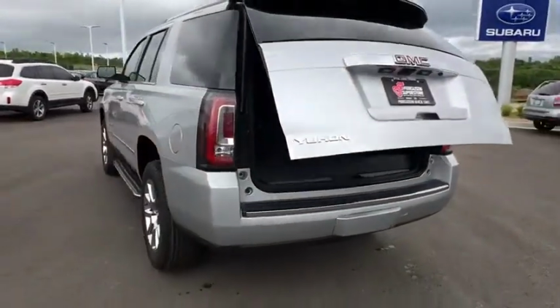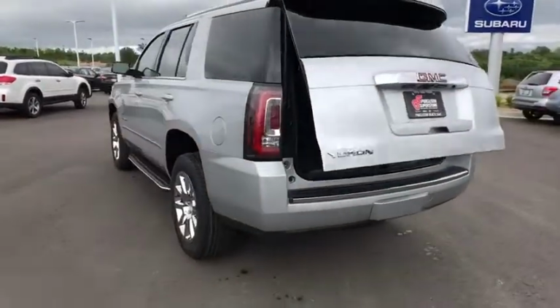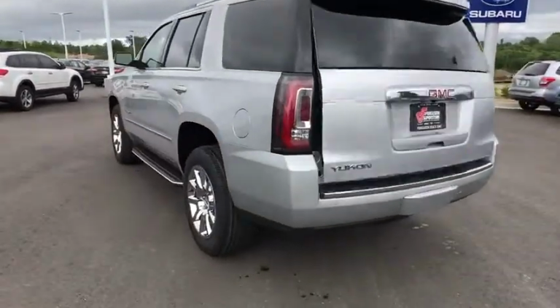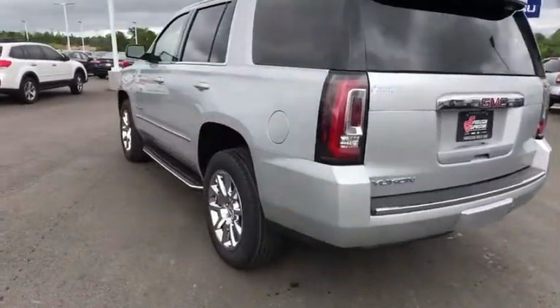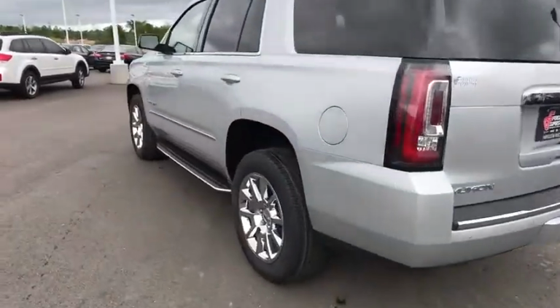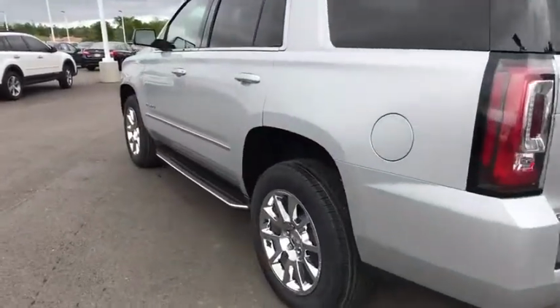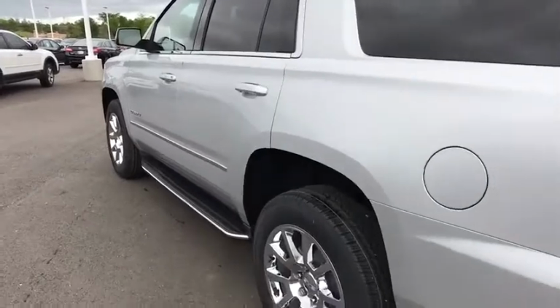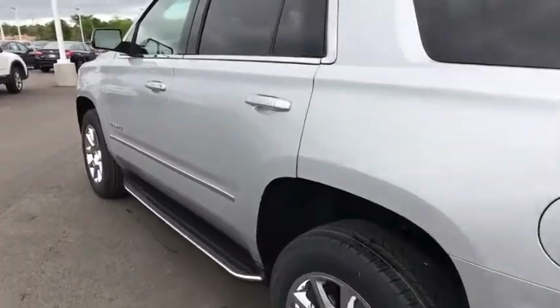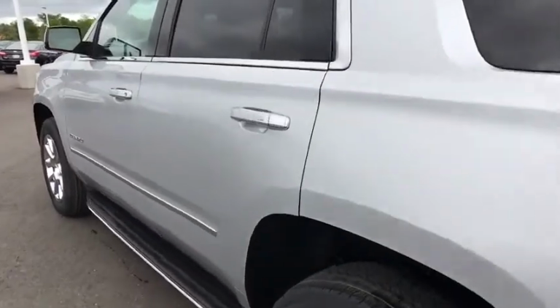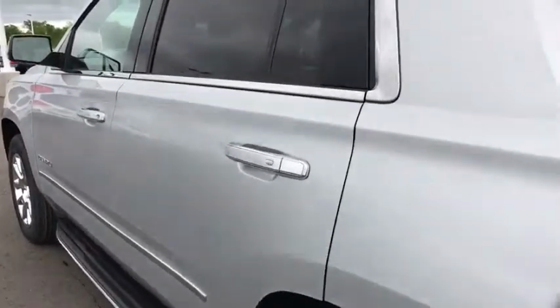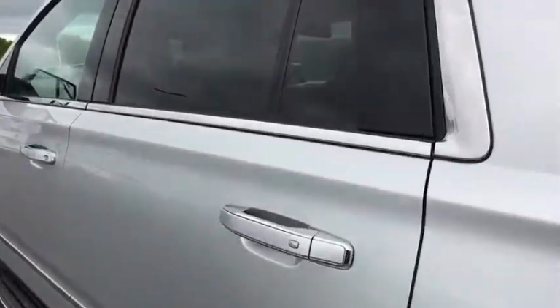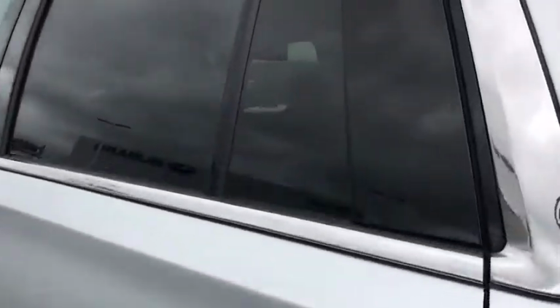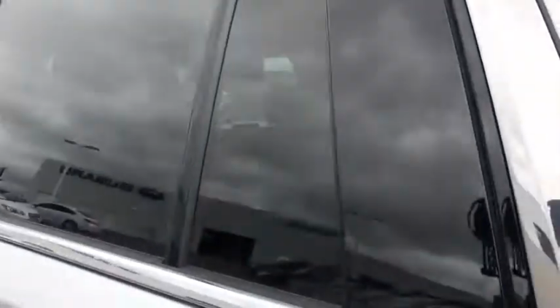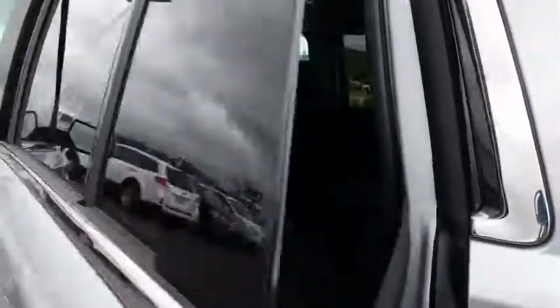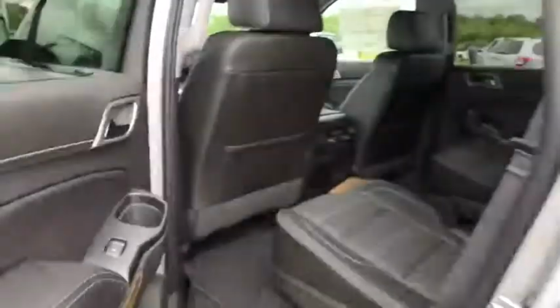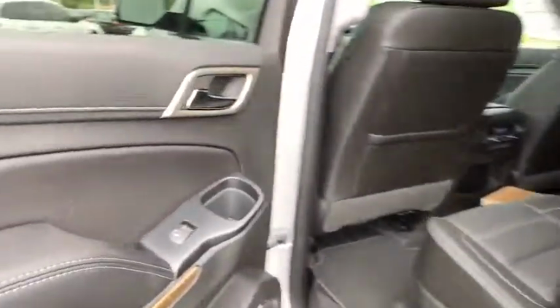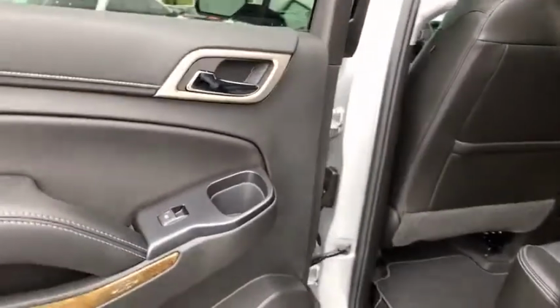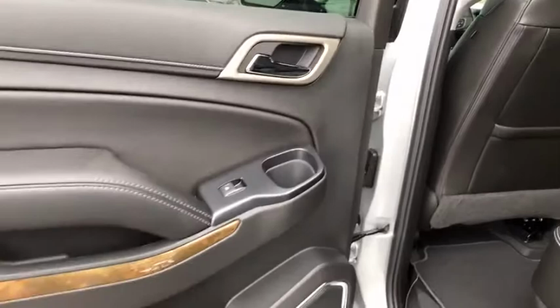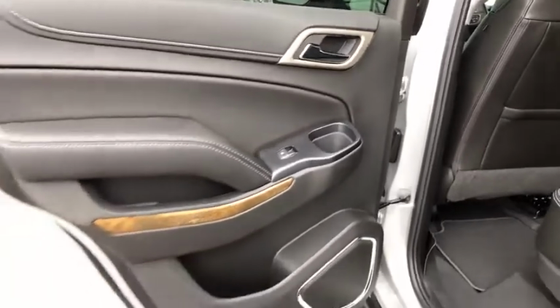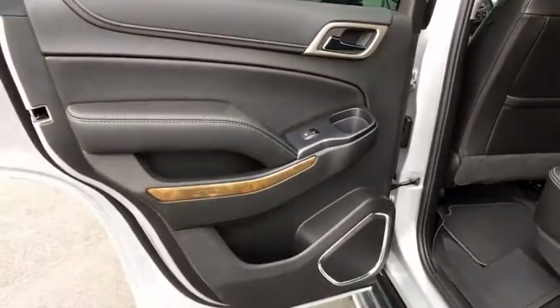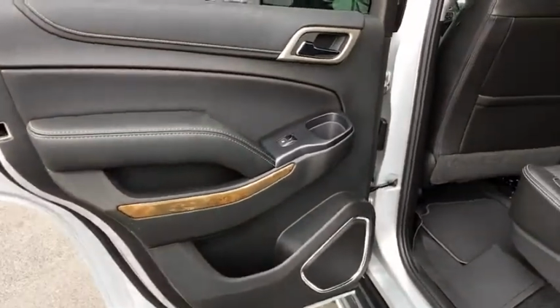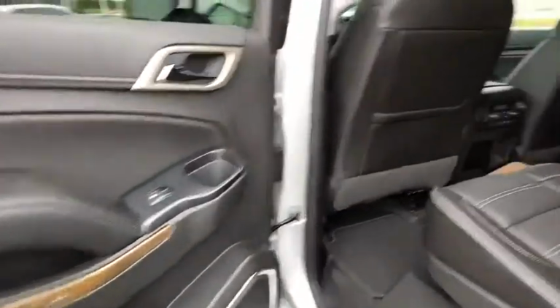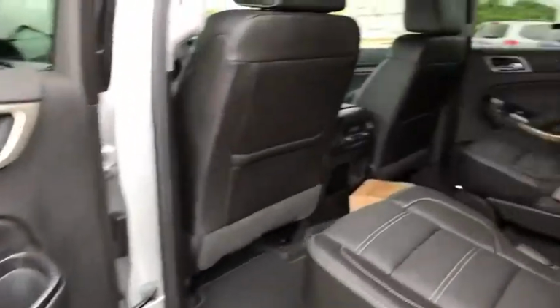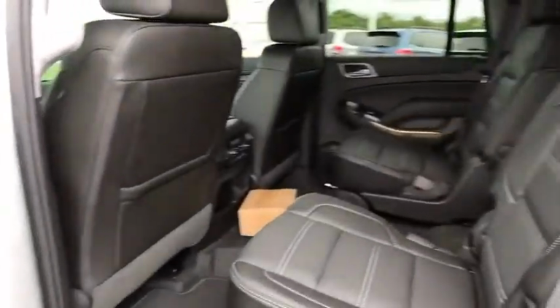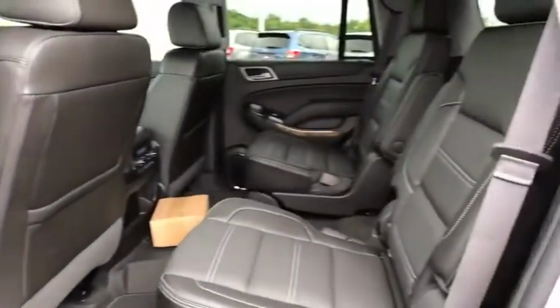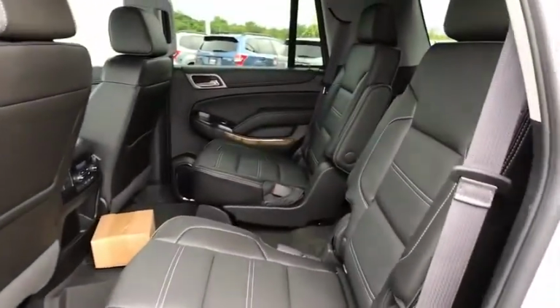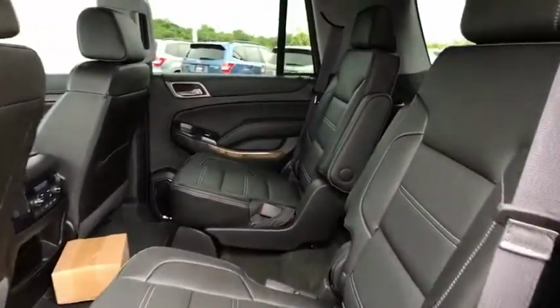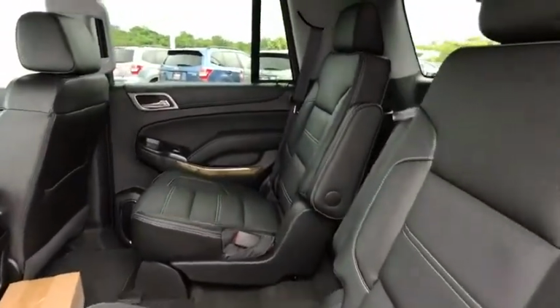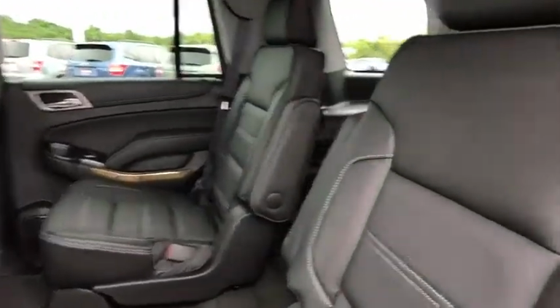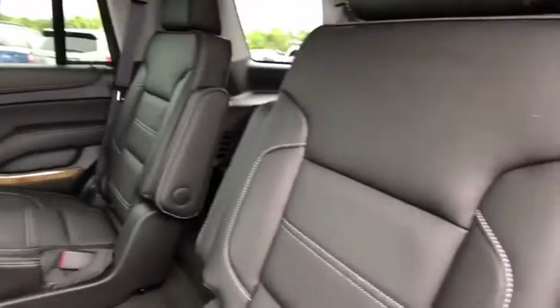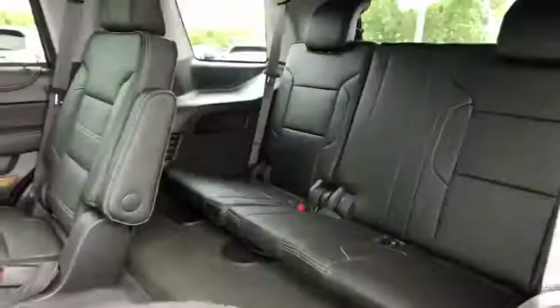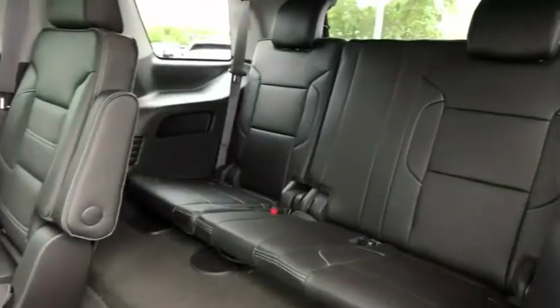Stability control. Backup camera. Leather wrapped steering wheel. Bluetooth. Power steering. Adjustable steering wheel. Auto dimming rear view mirror. Keyless start. Floor mats. Drive away with a great deal on this vehicle. Call or stop in today.